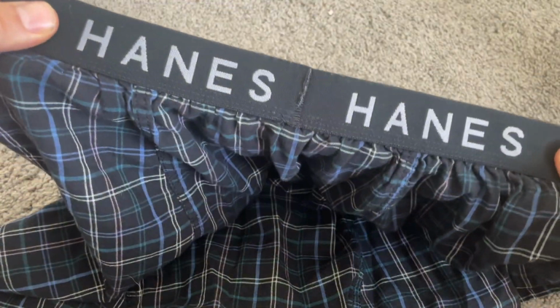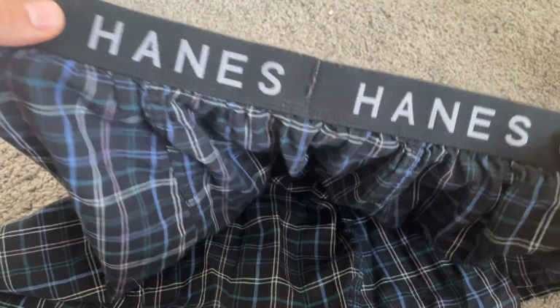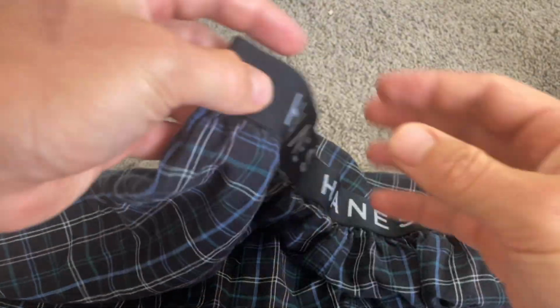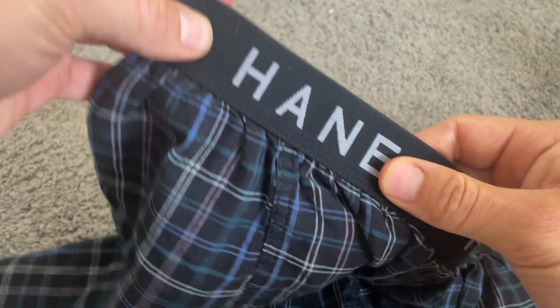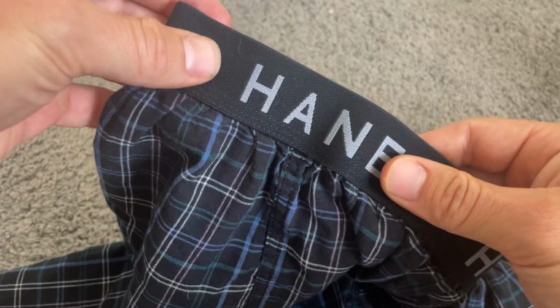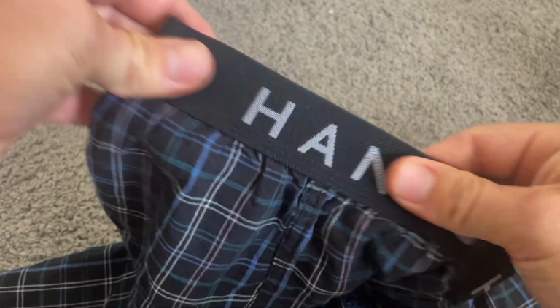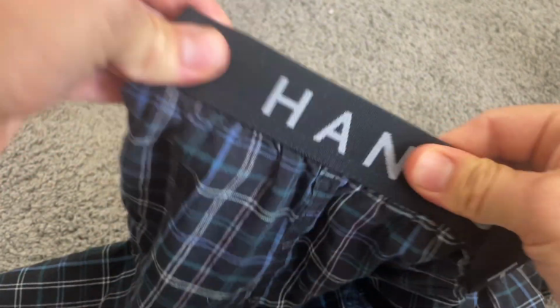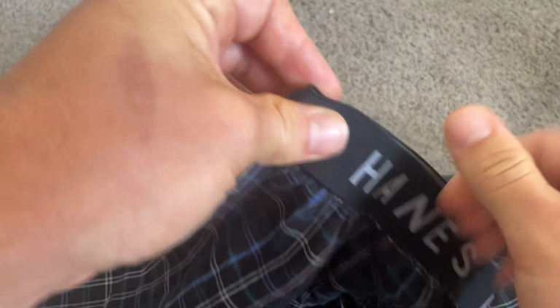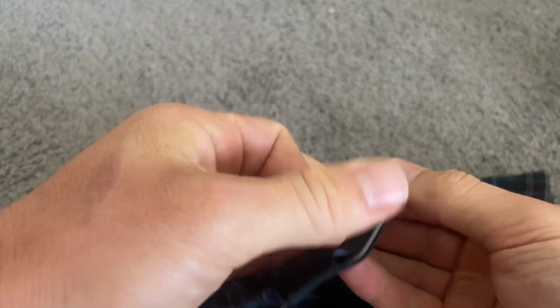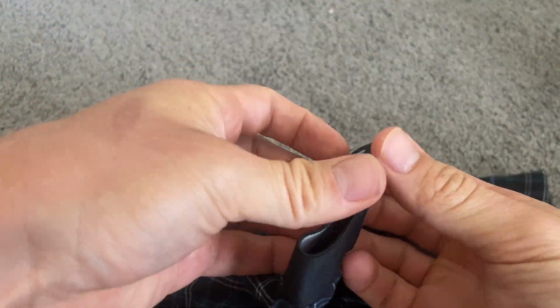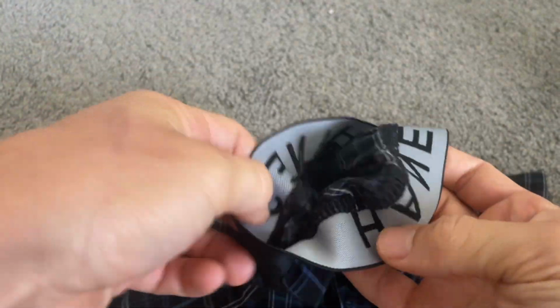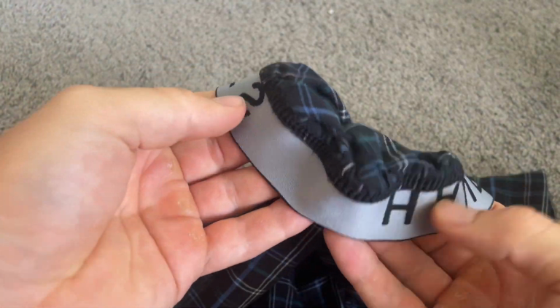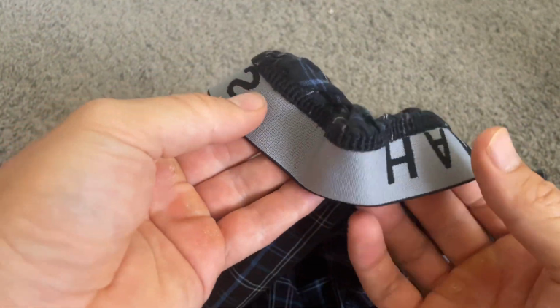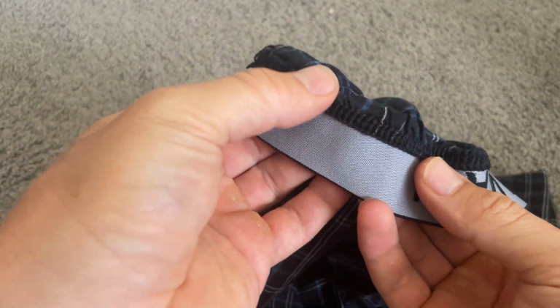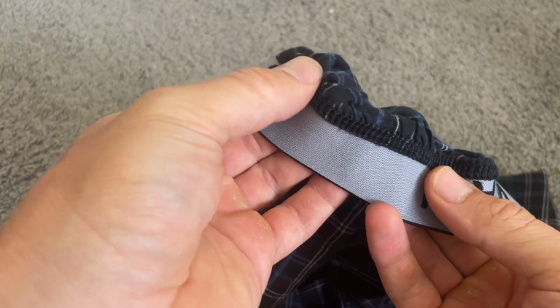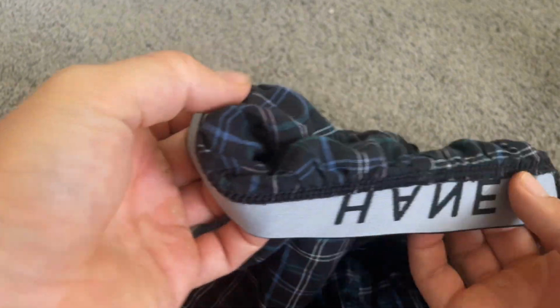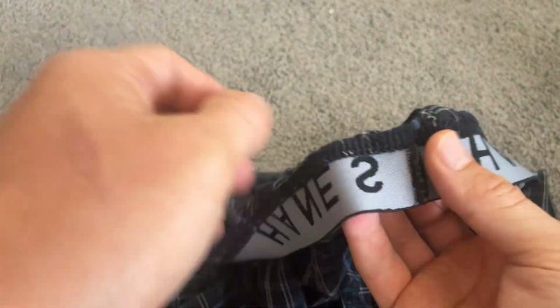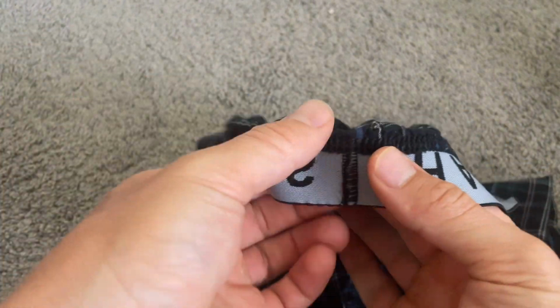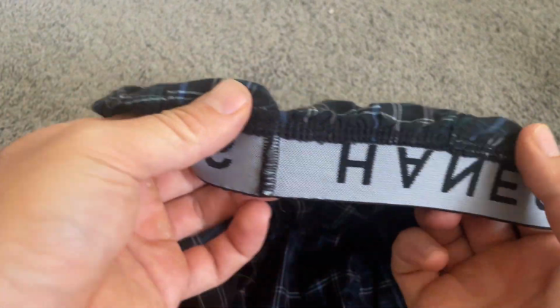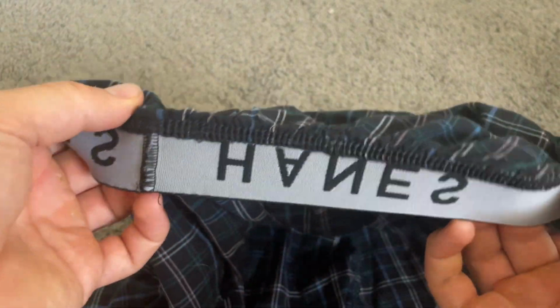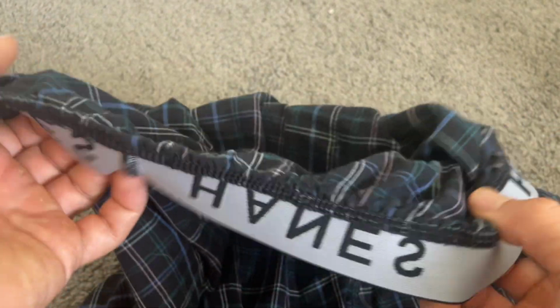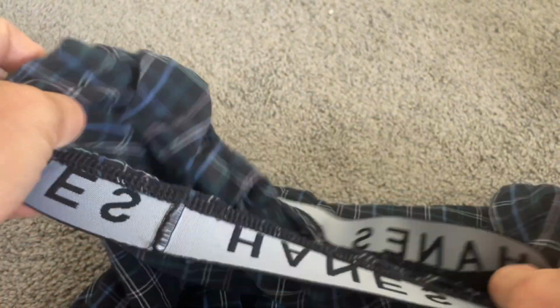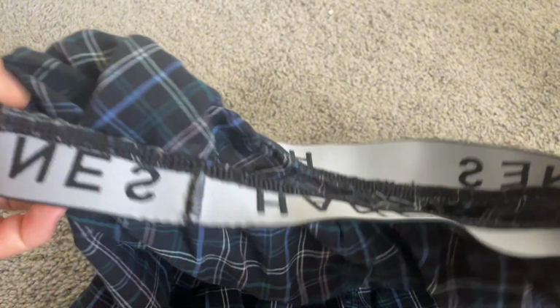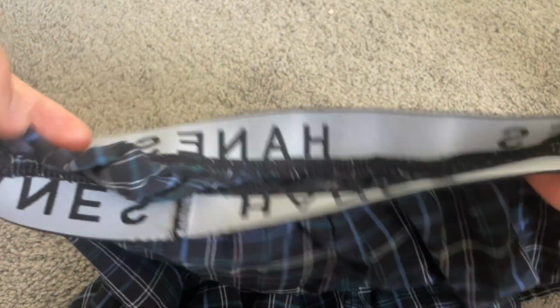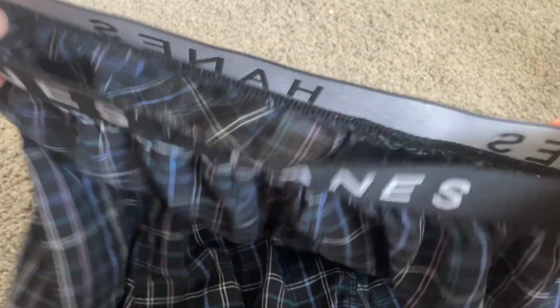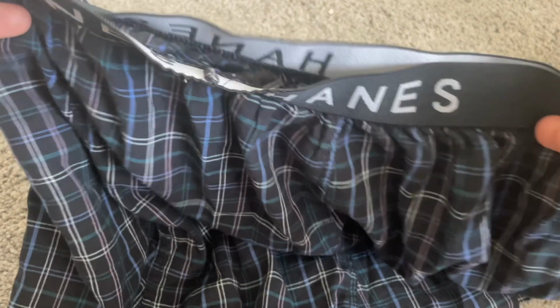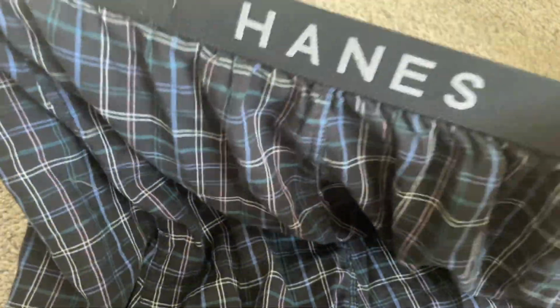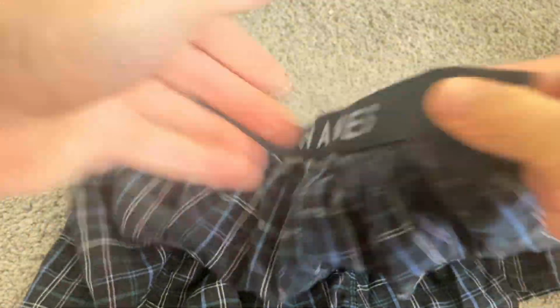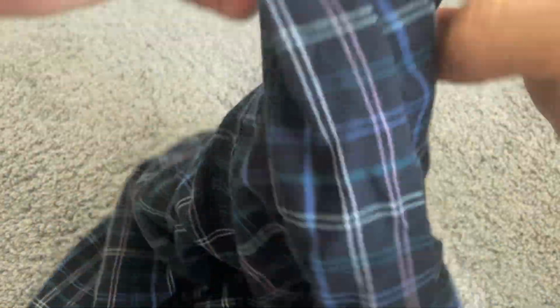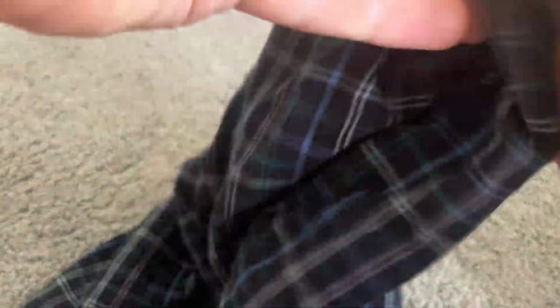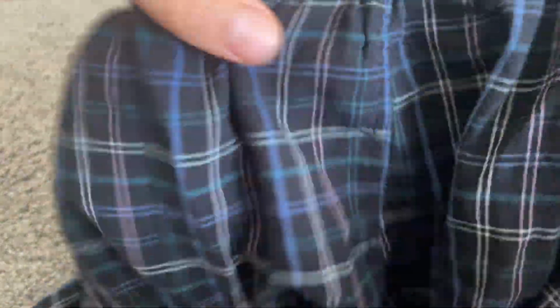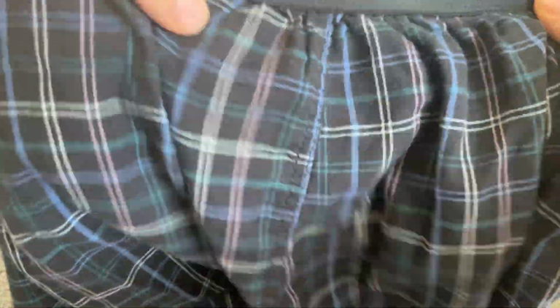The biggest thing I'm looking for in a pair of boxers is I want them to be extremely comfortable. The waistband on these boxers is nice and stretchy, and I like that it says Hanes — it makes it have a cool look. The inside band doesn't cause any discomfort, and I really like the fabric. It's lightweight and very breezy. I'm also a big fan of the cut and the length.